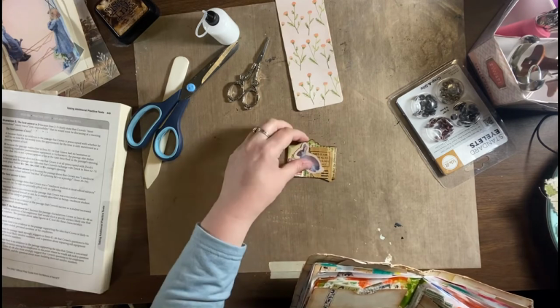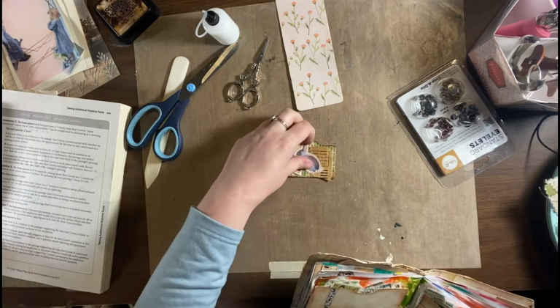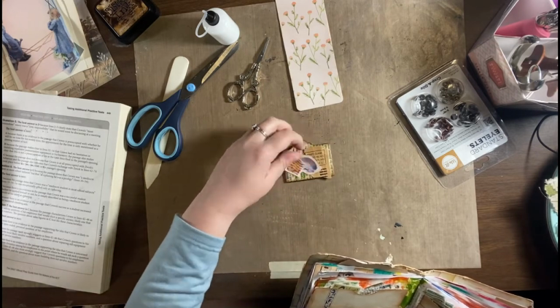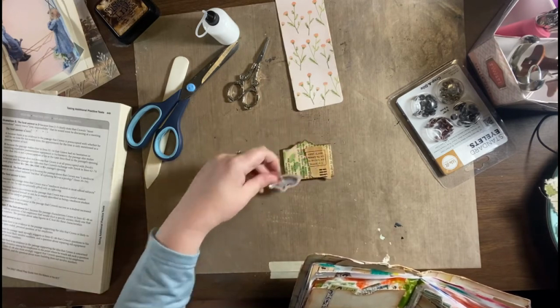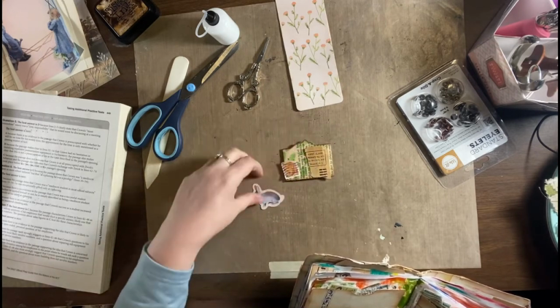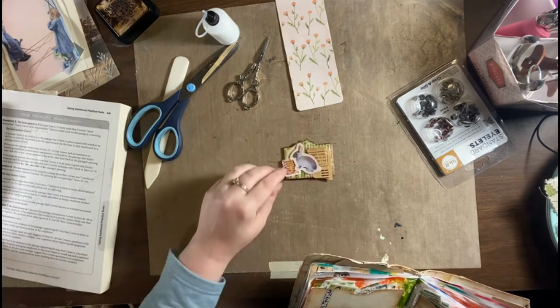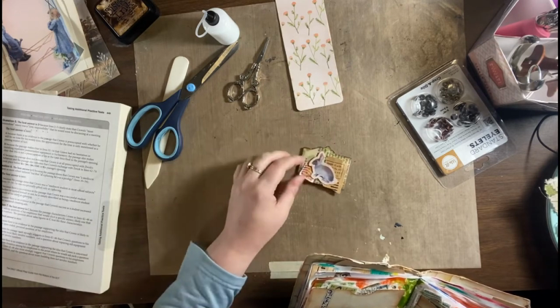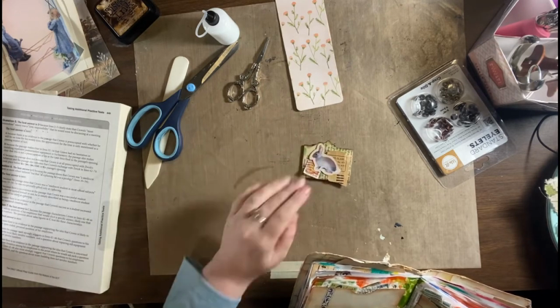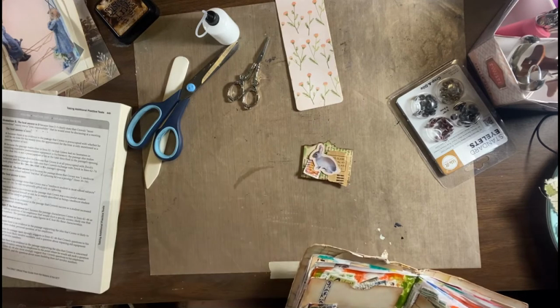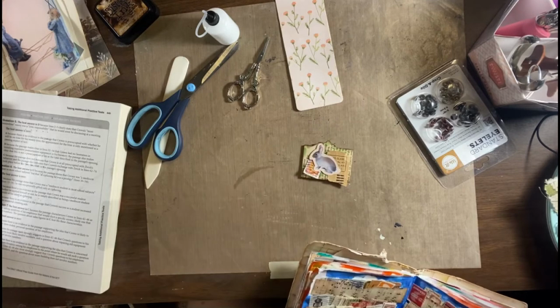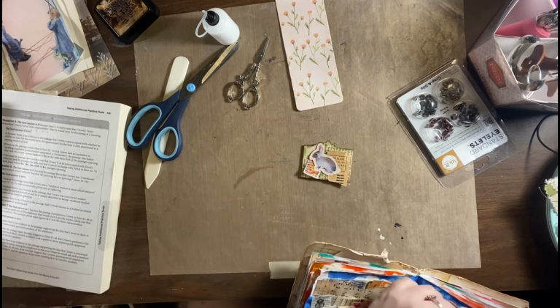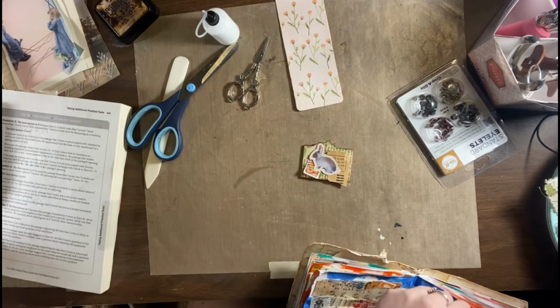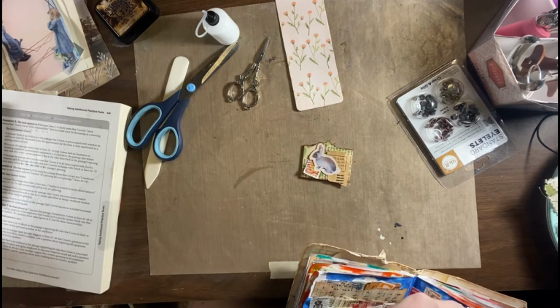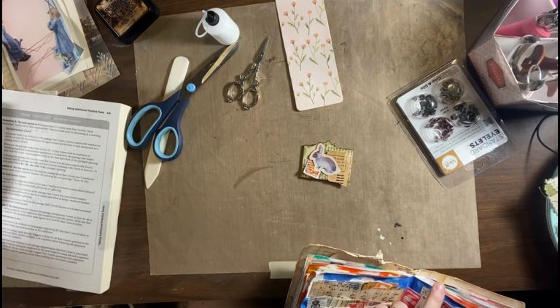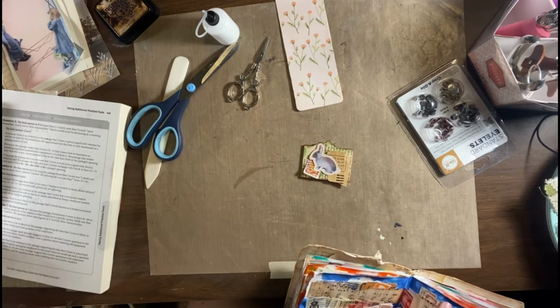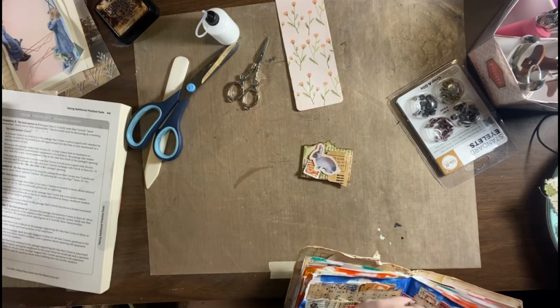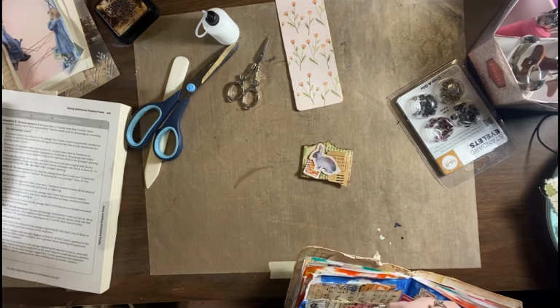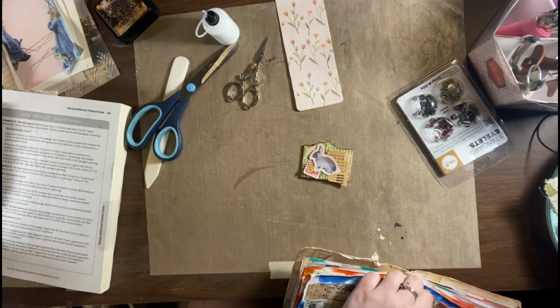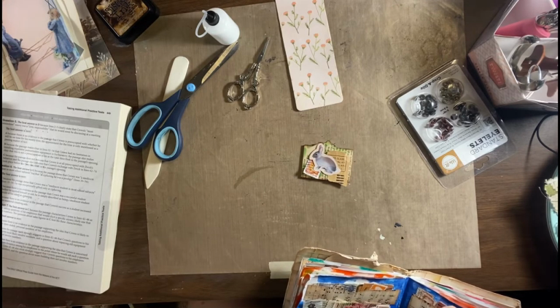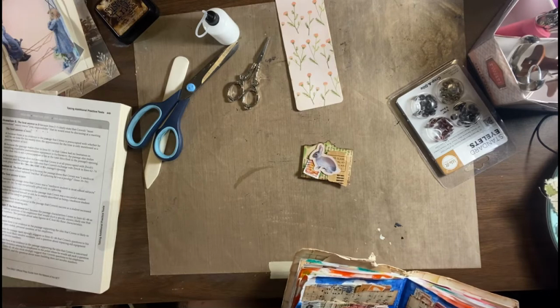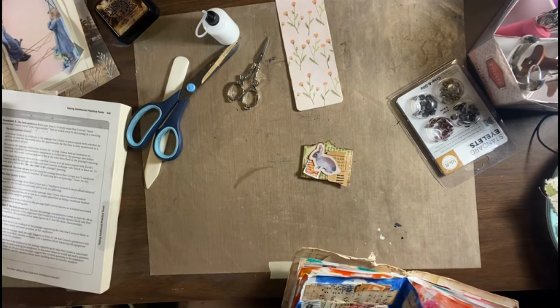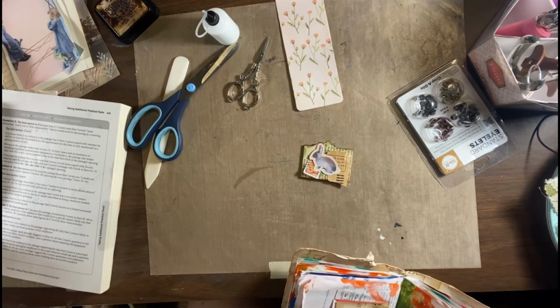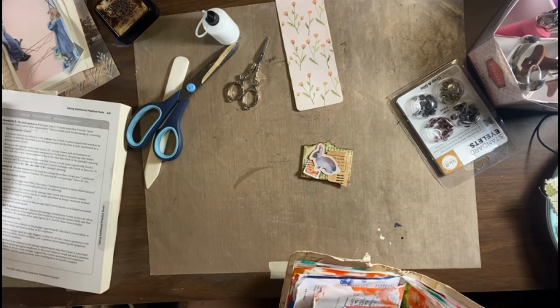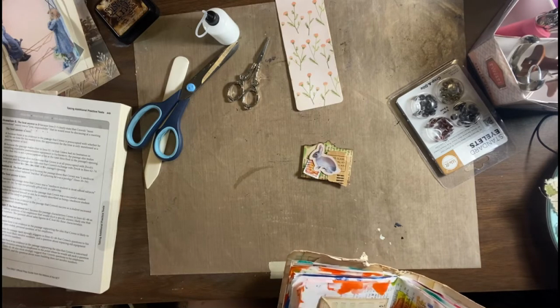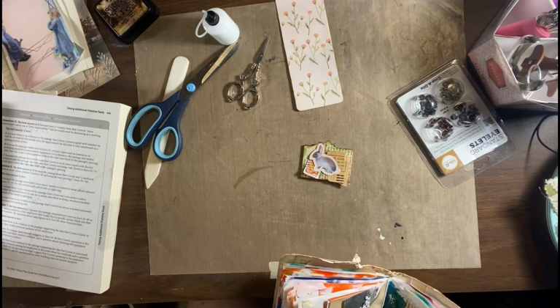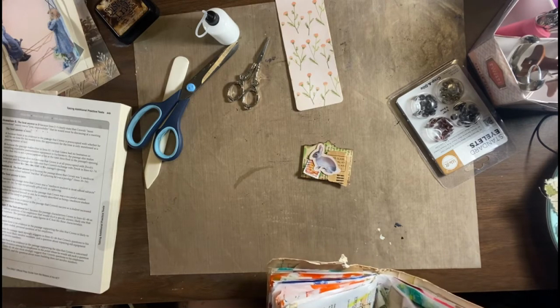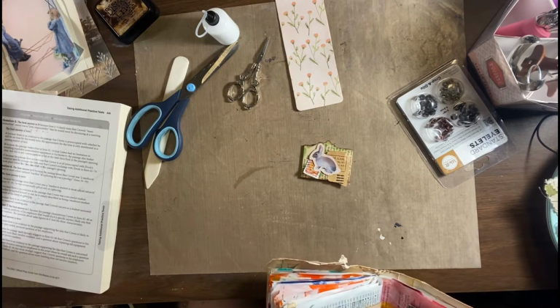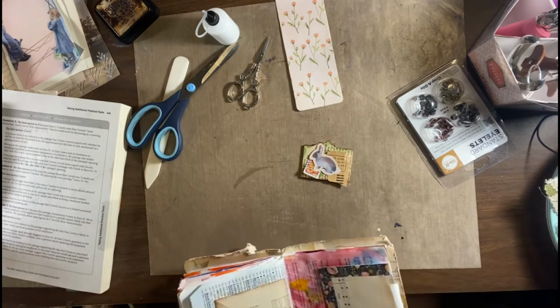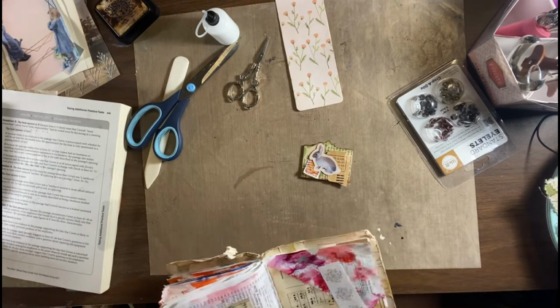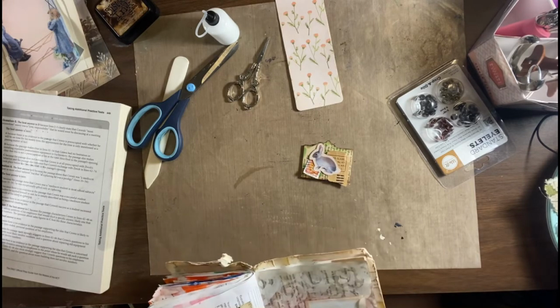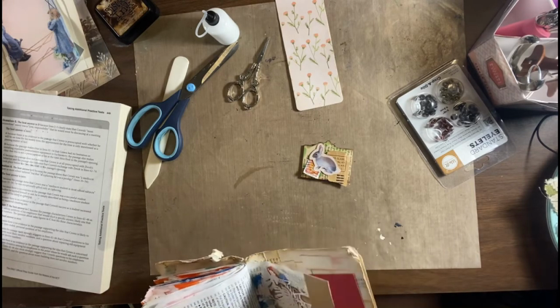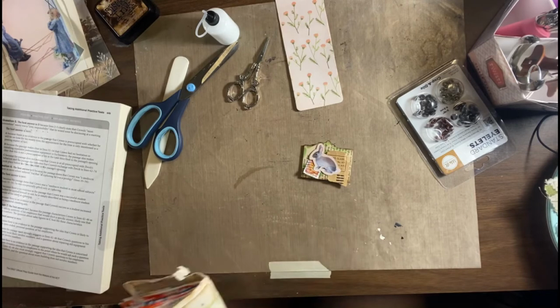I decided a vintage postage stamp would look really cool. I also tore off some postmark from some junk packaging.